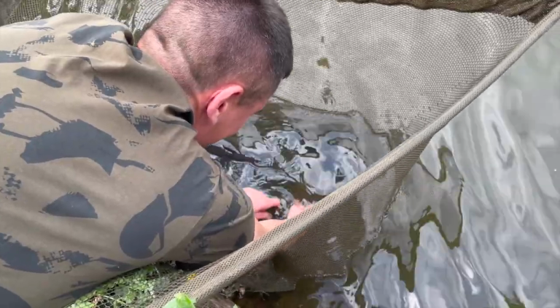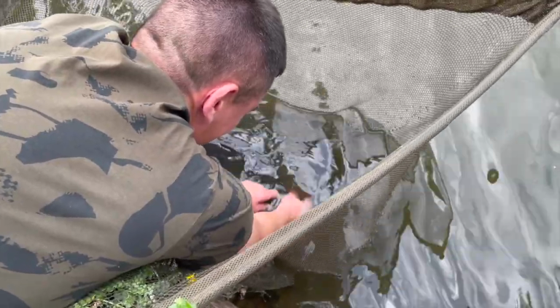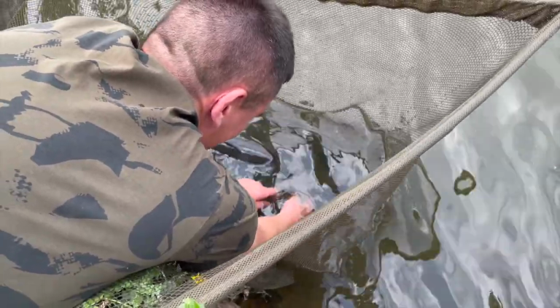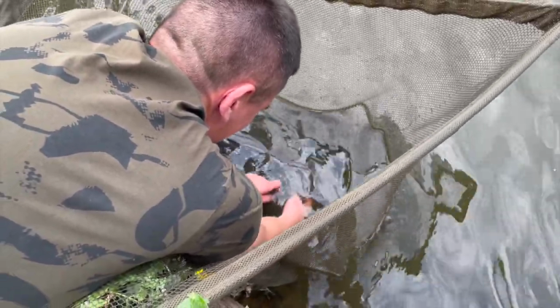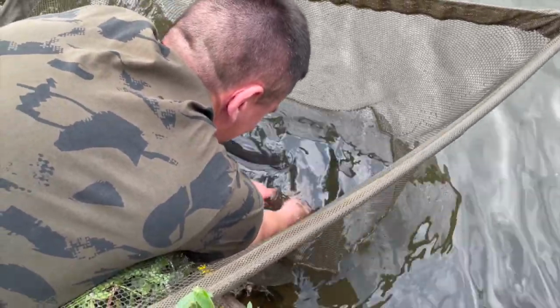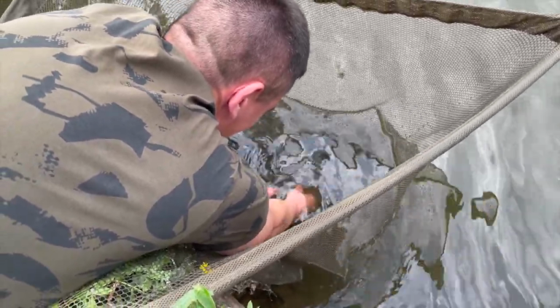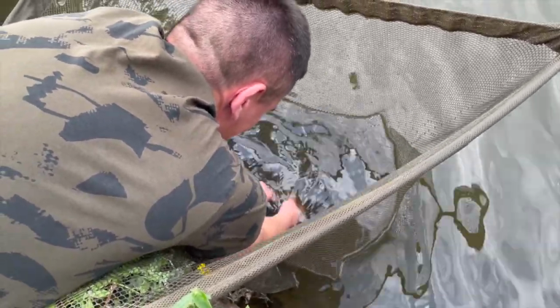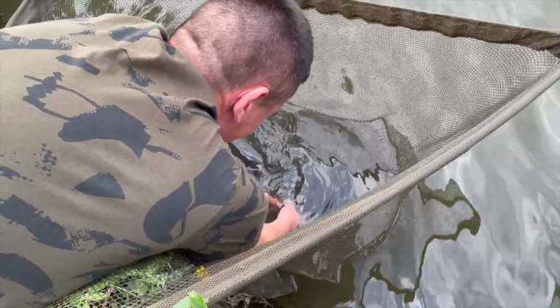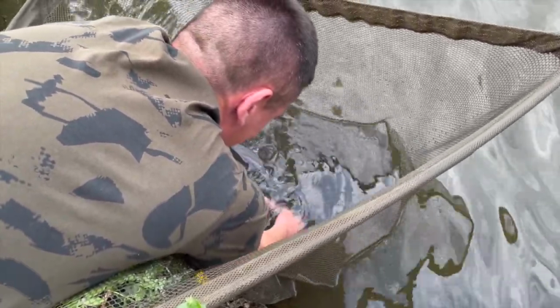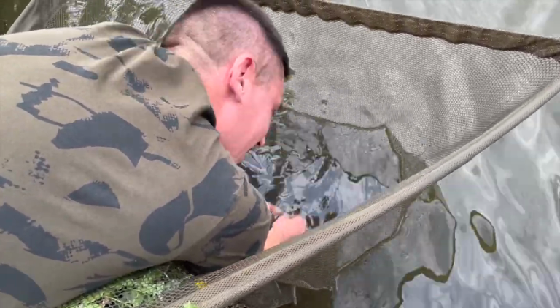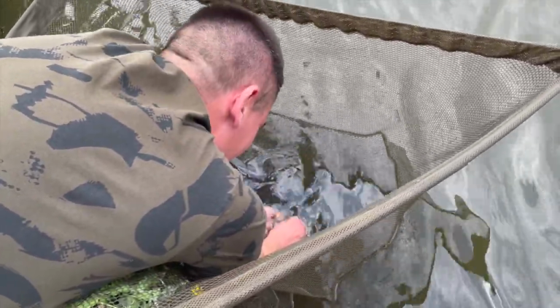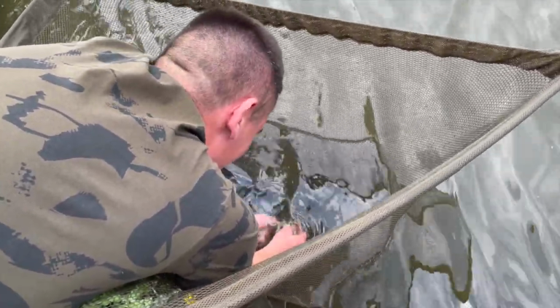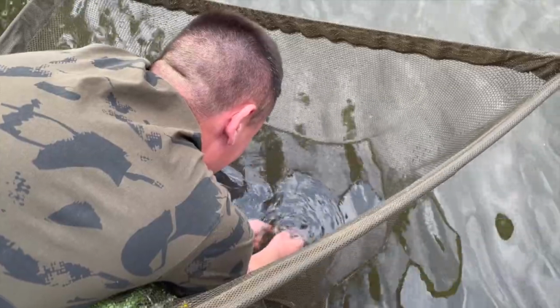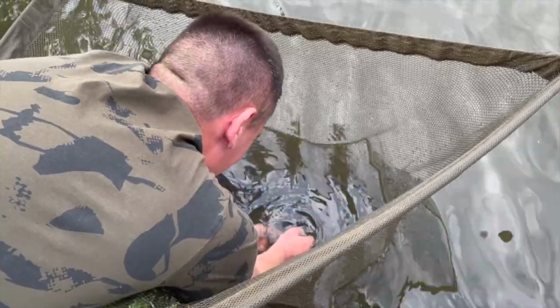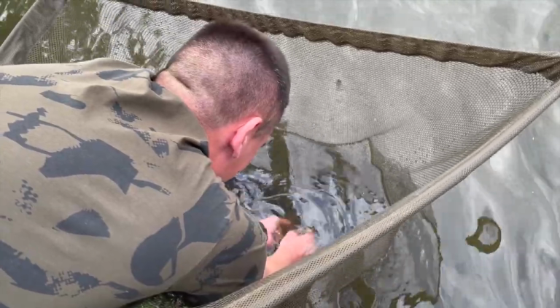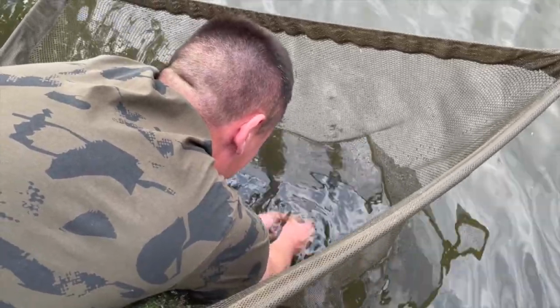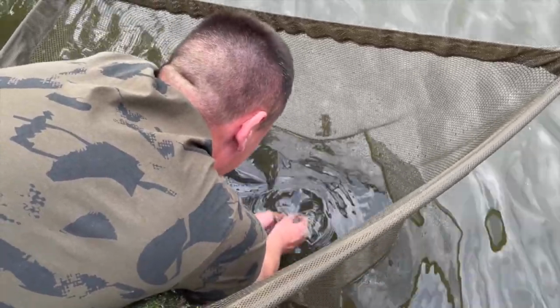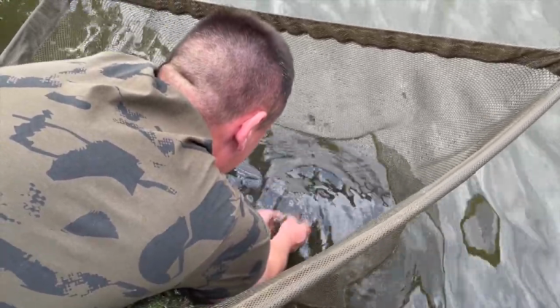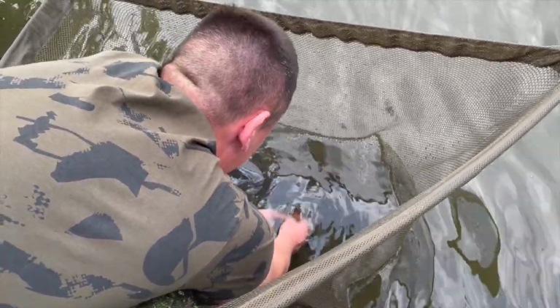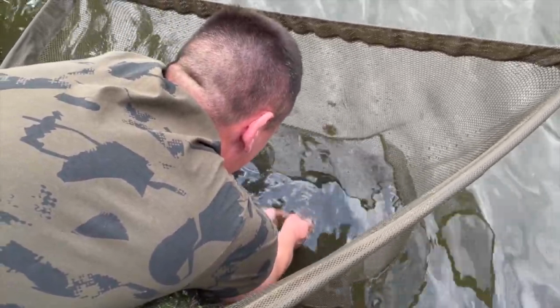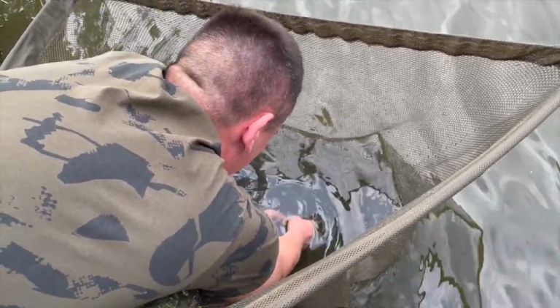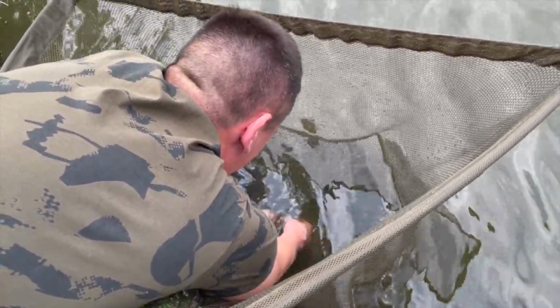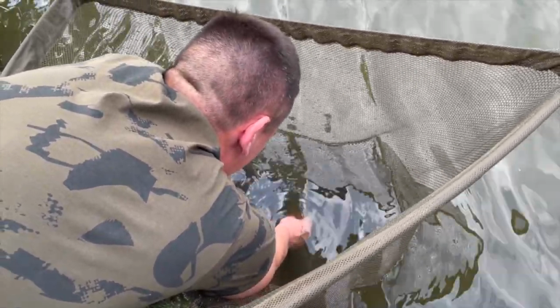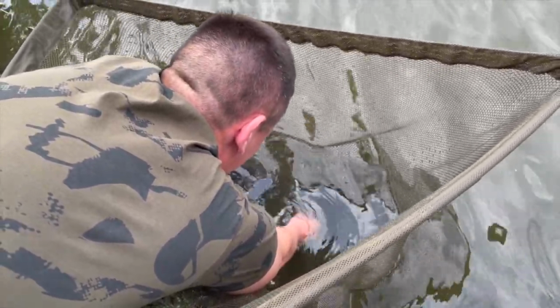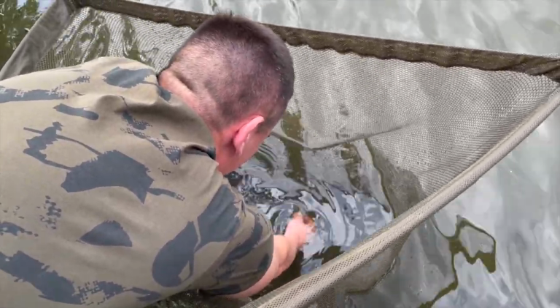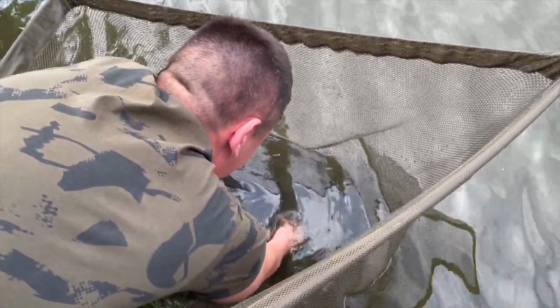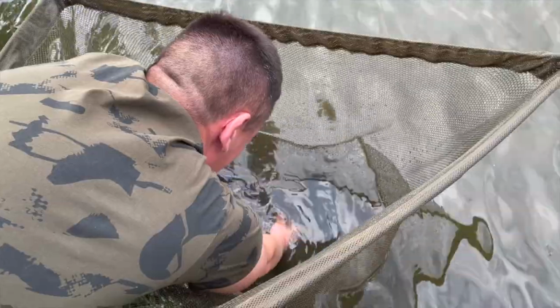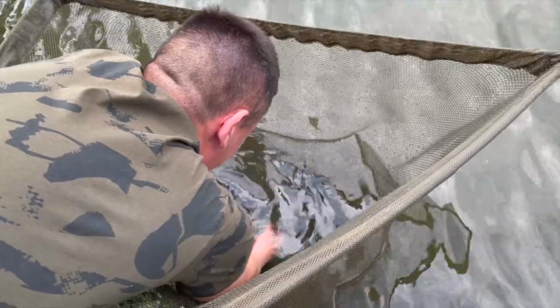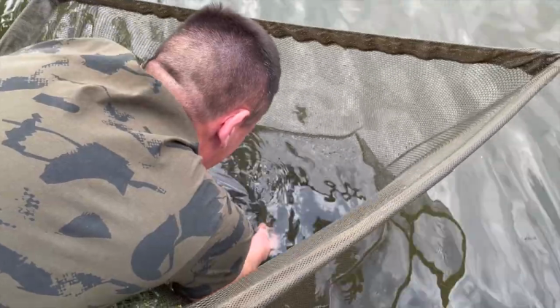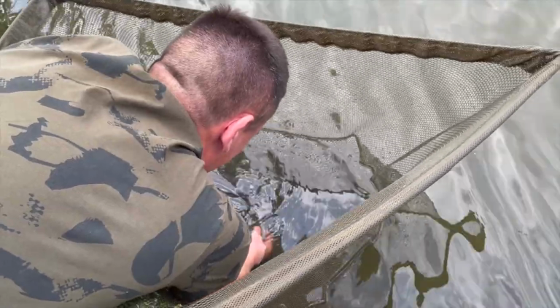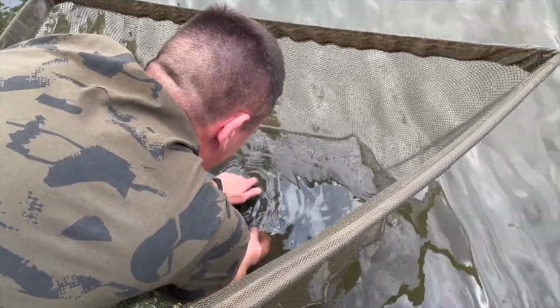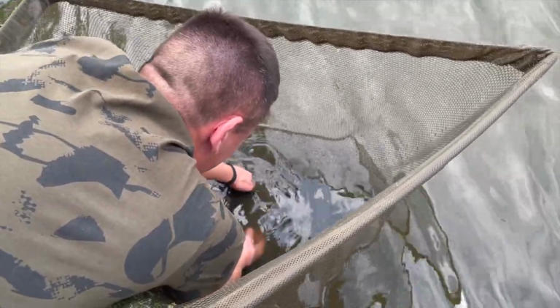This is a PB catfish. Oh my god there's a spider there - don't worry about the spider mate, look at that big catfish!